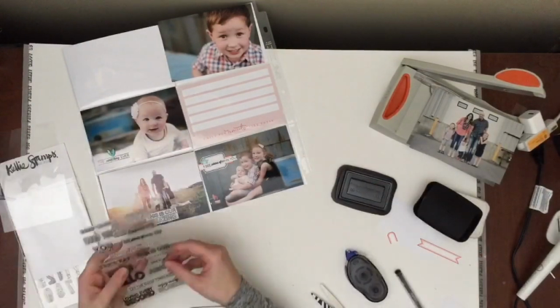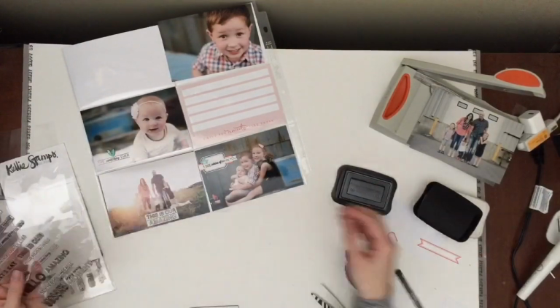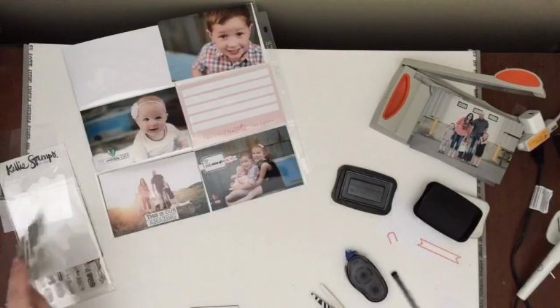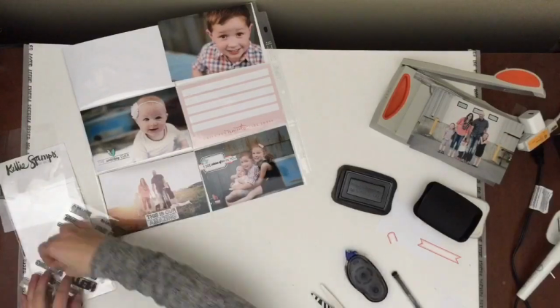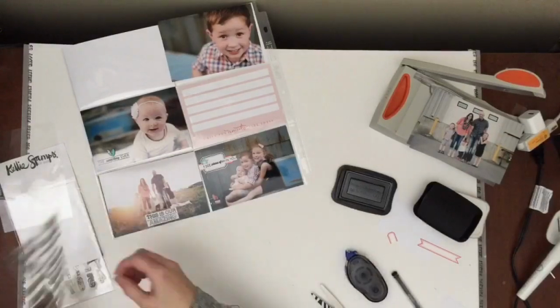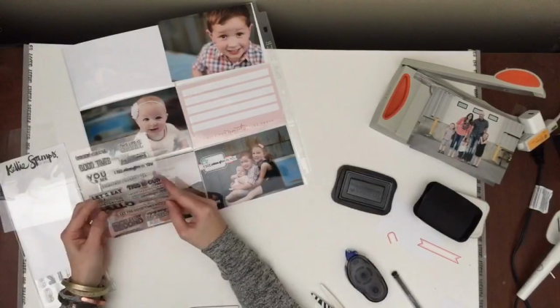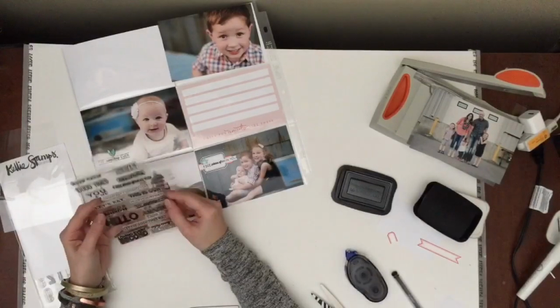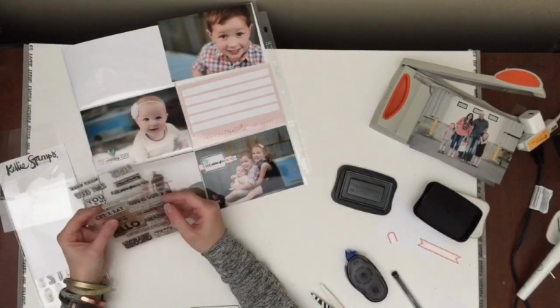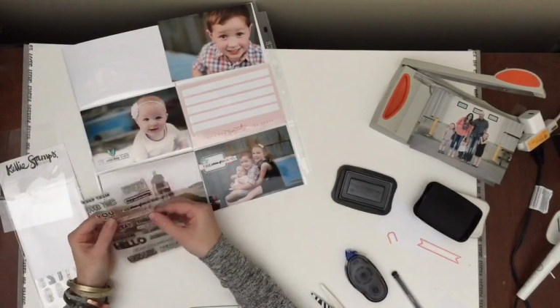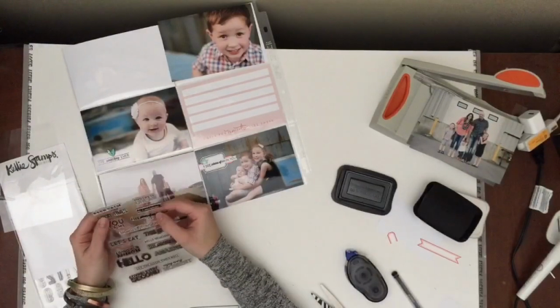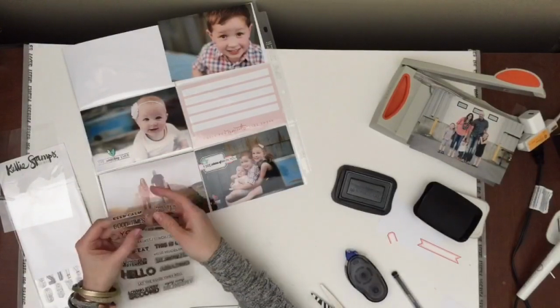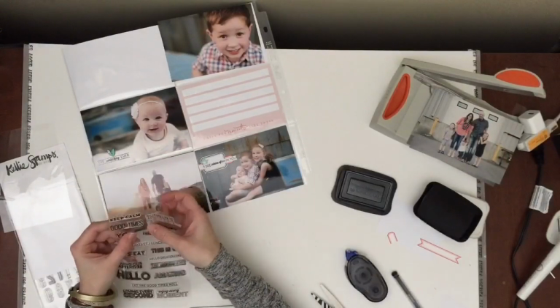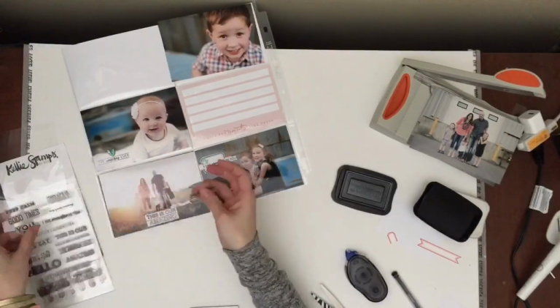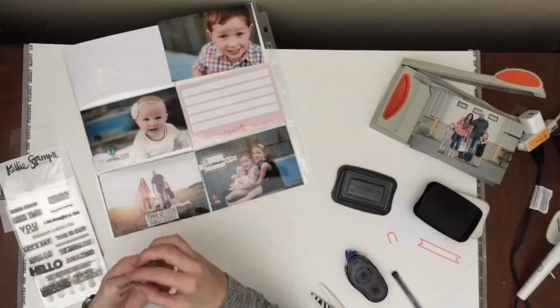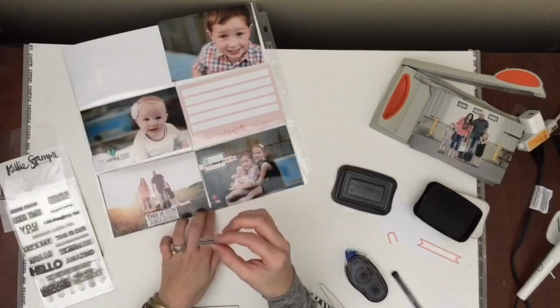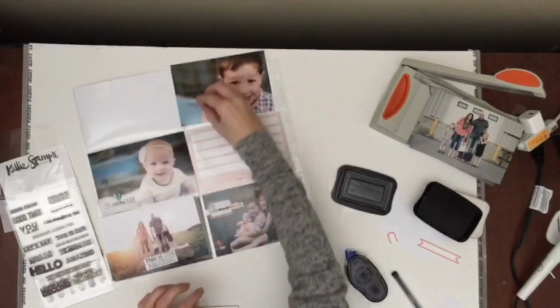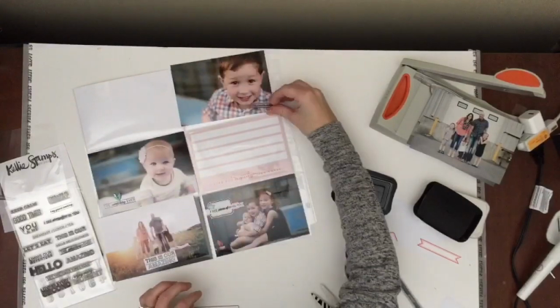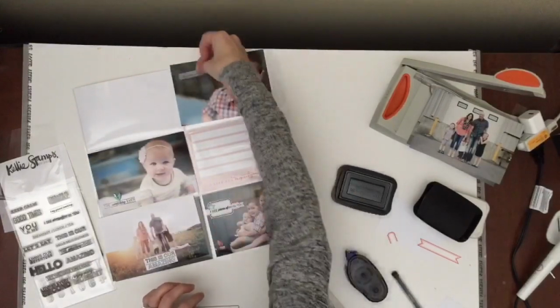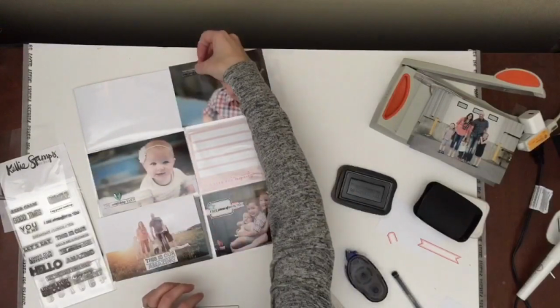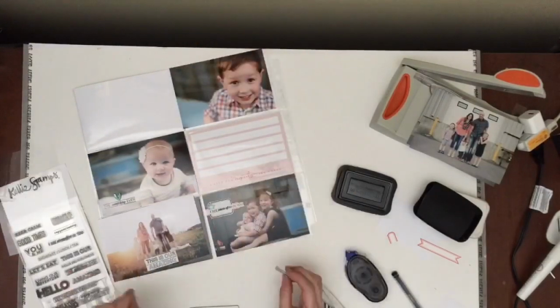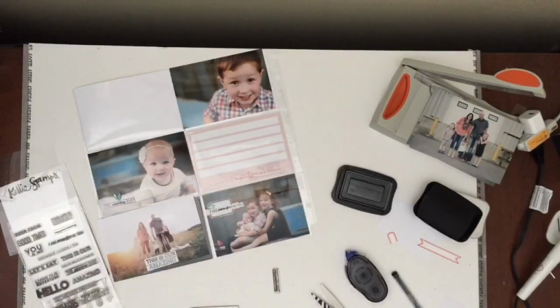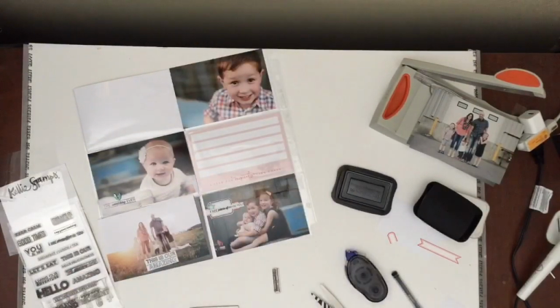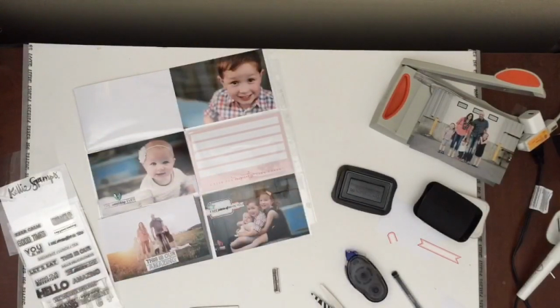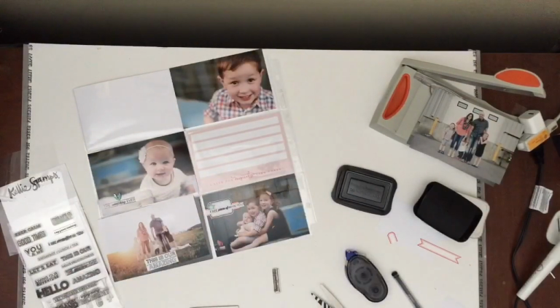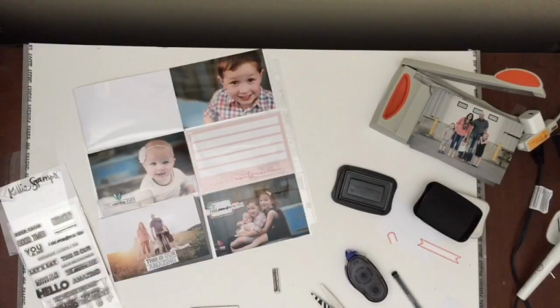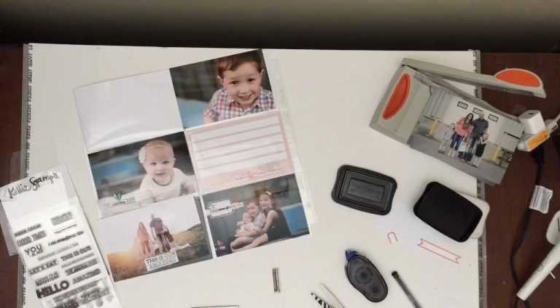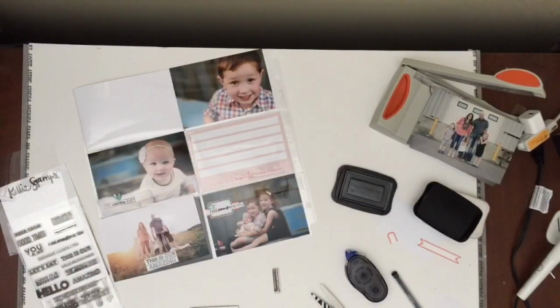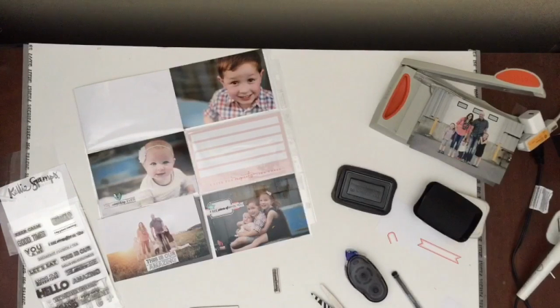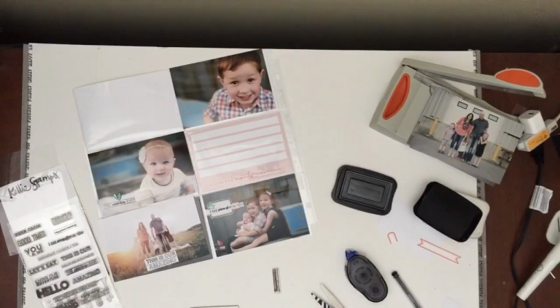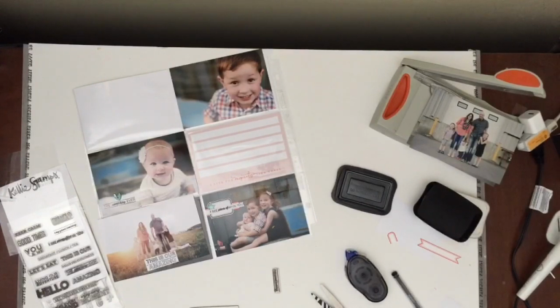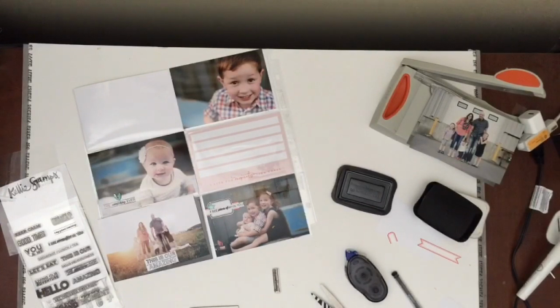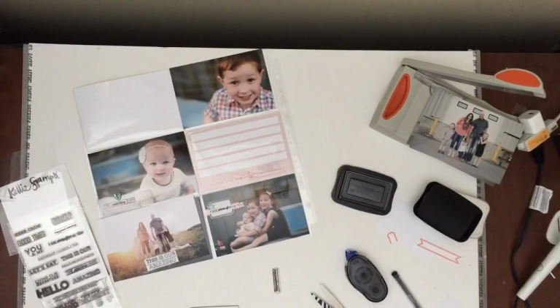I added a little blue heart and that's from Studio Calico — it's blue with some gold in it, really, really pretty. And then I'm just trying to figure out what I'm doing for this picture of my son up there on the top right.